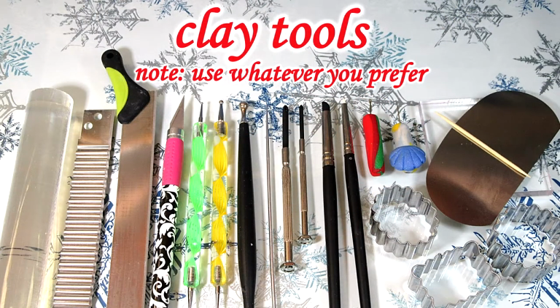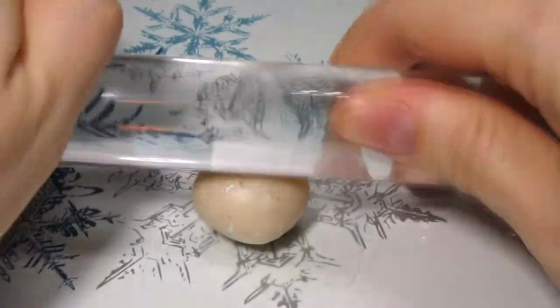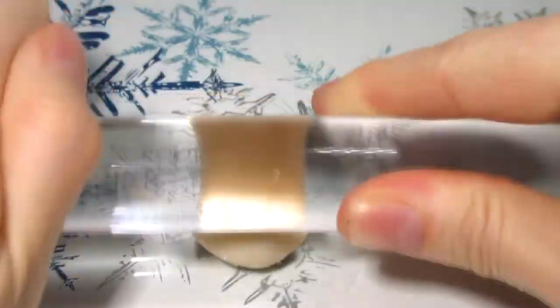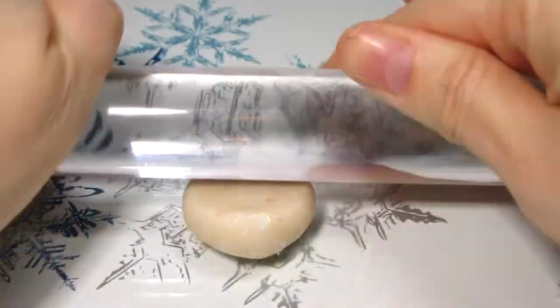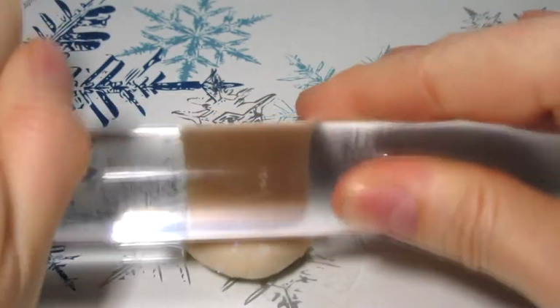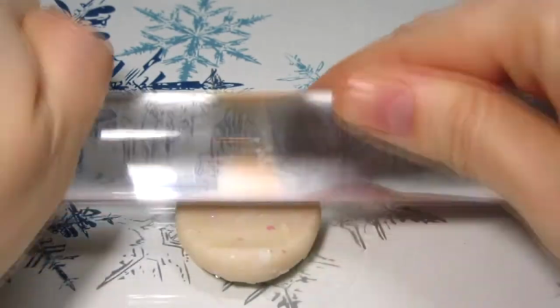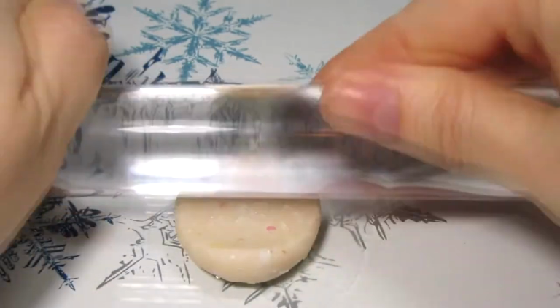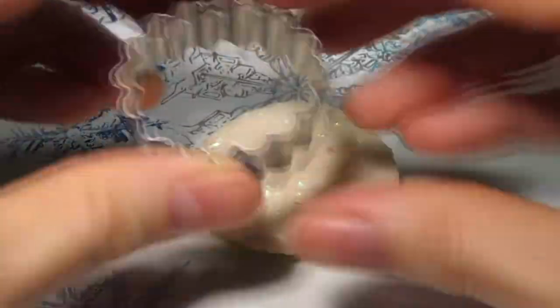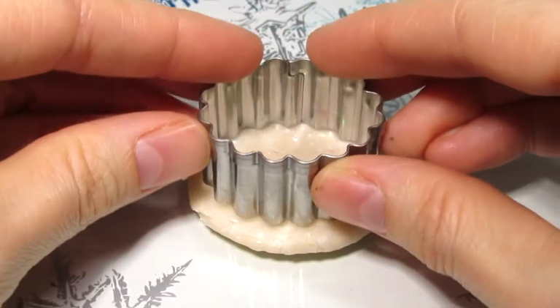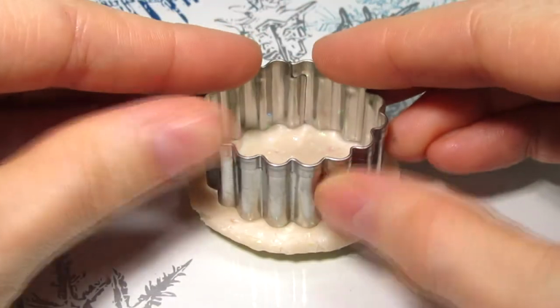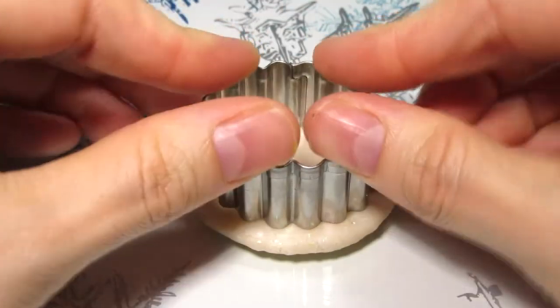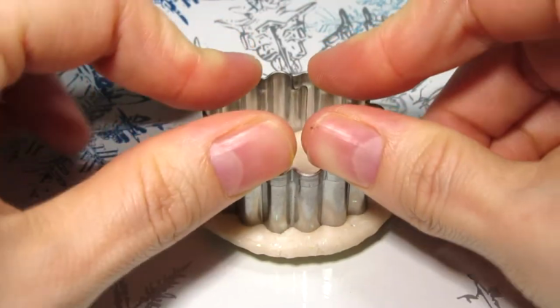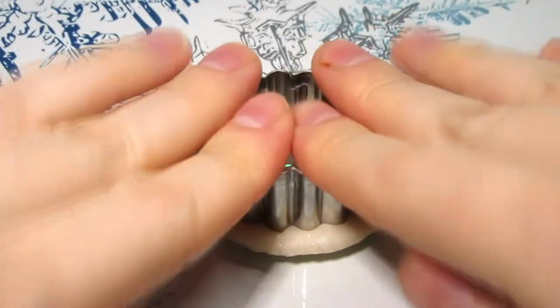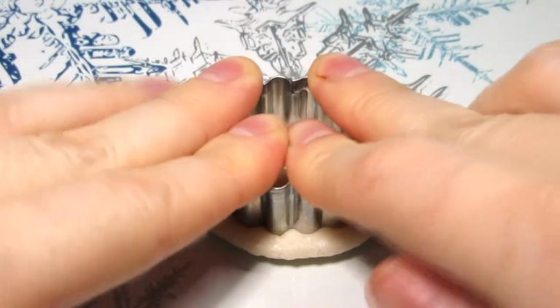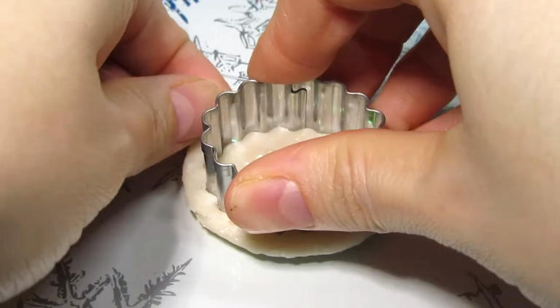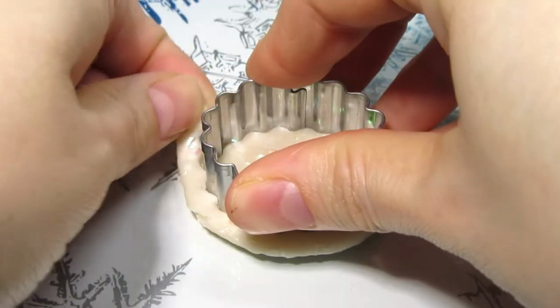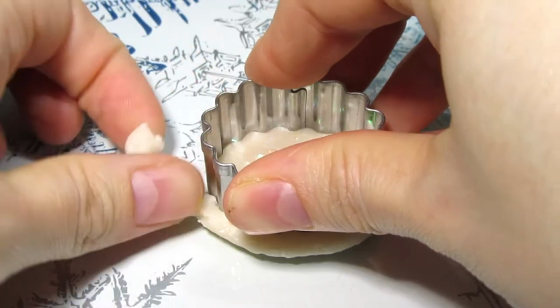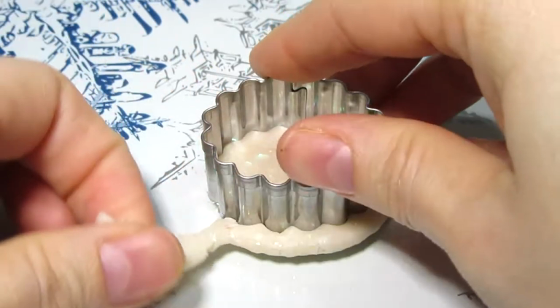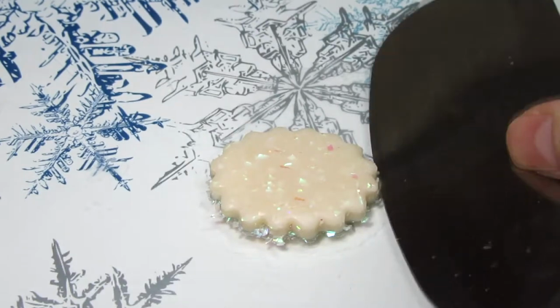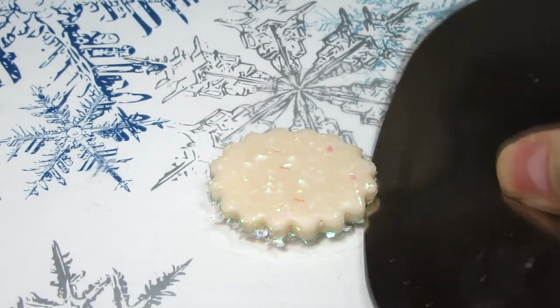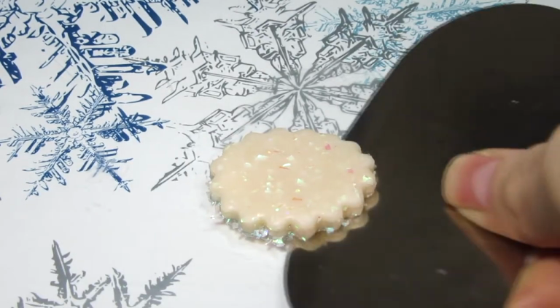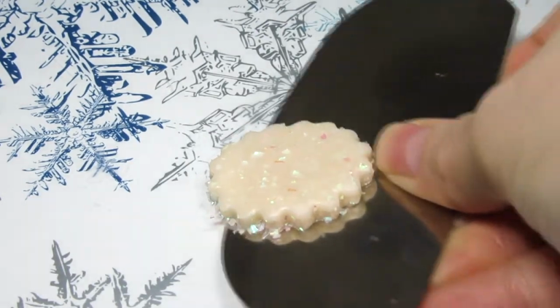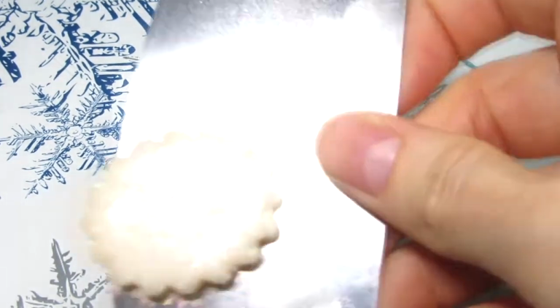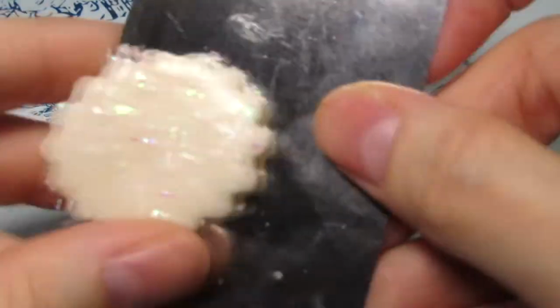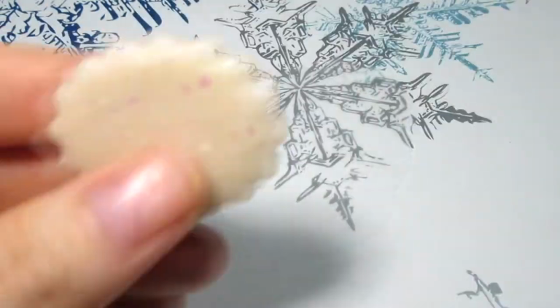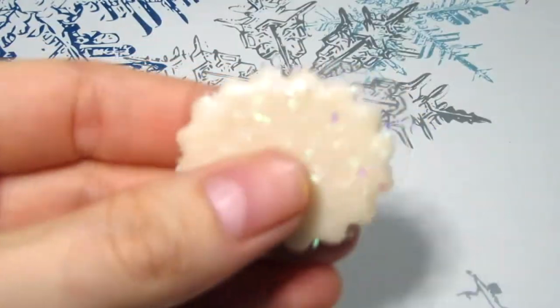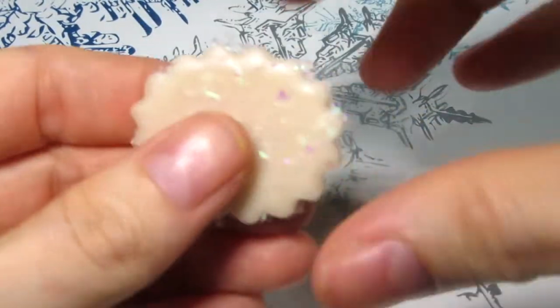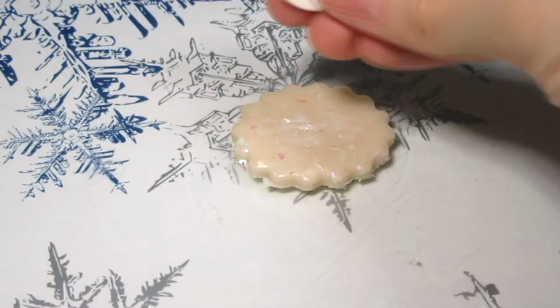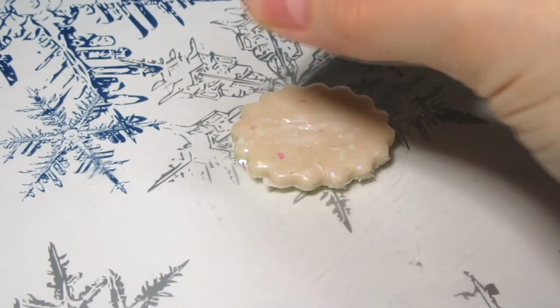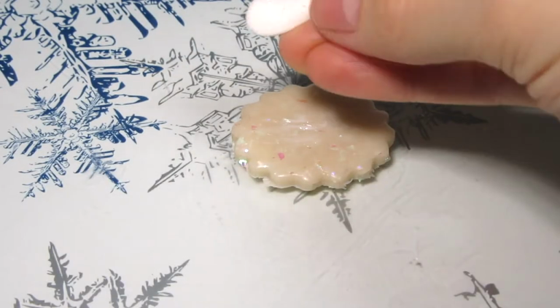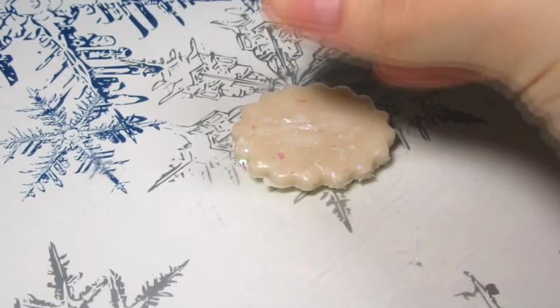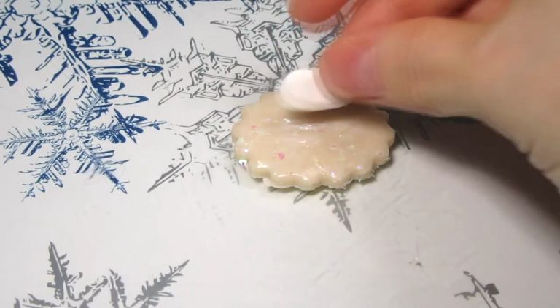You want to begin by rolling out your background color. I chose this fun opal. Cut out a shape for your ornament. I used this cookie cutter, but you can use a different one or cut one out freehand — it is up to you.